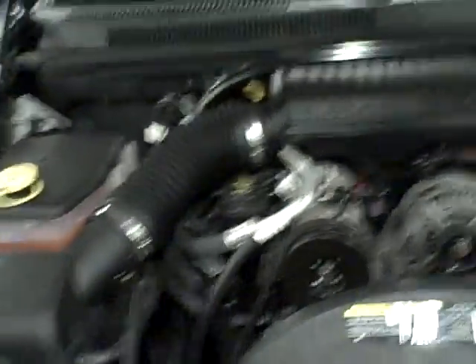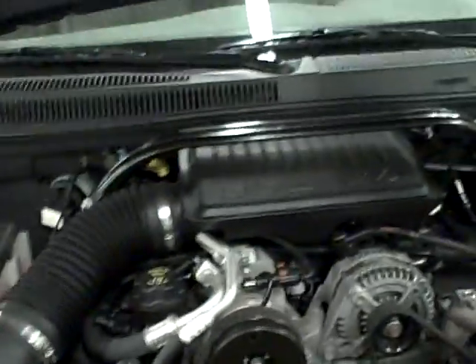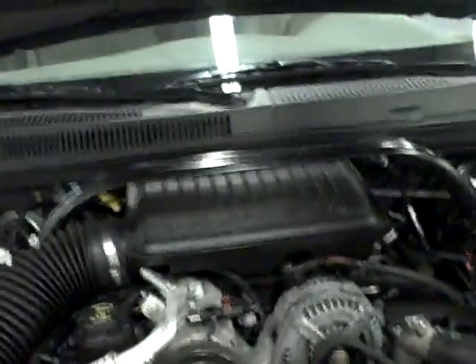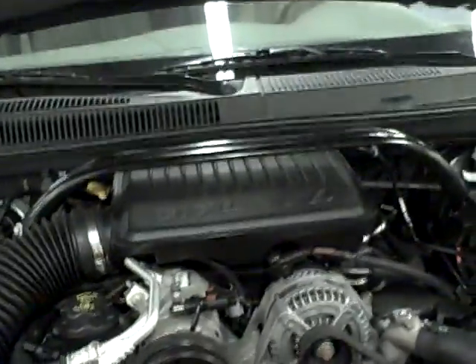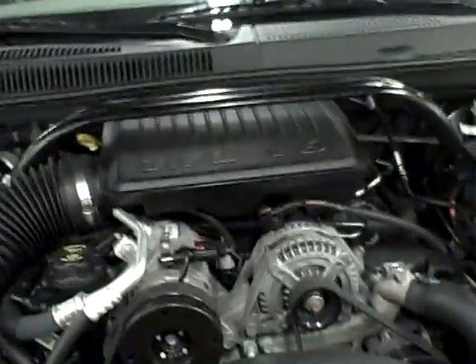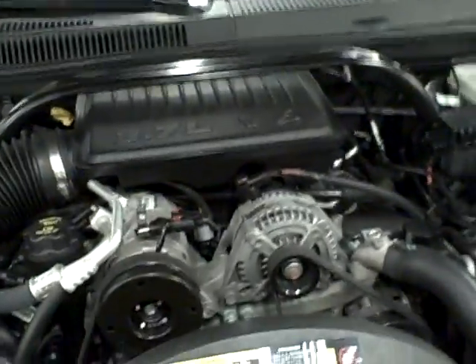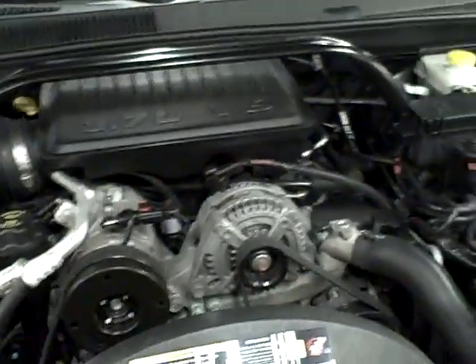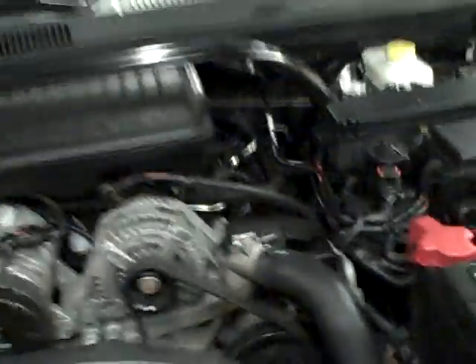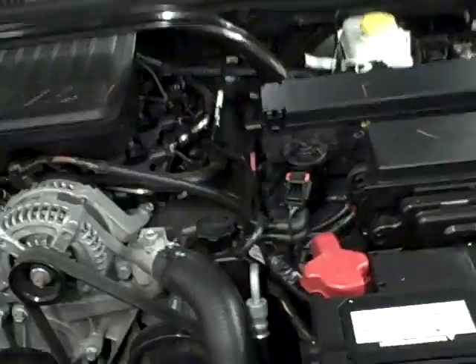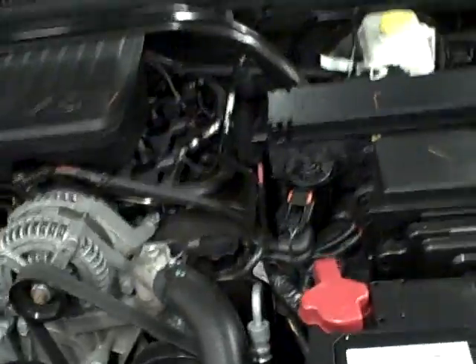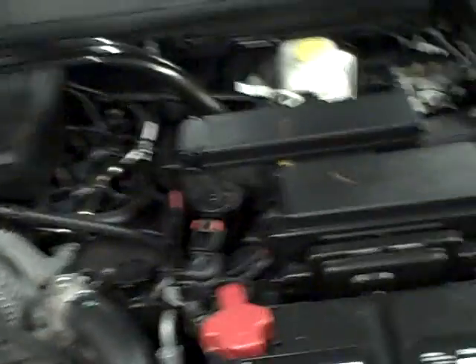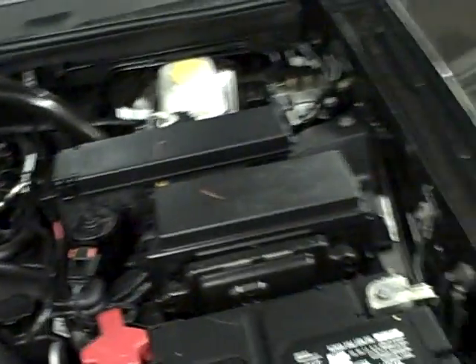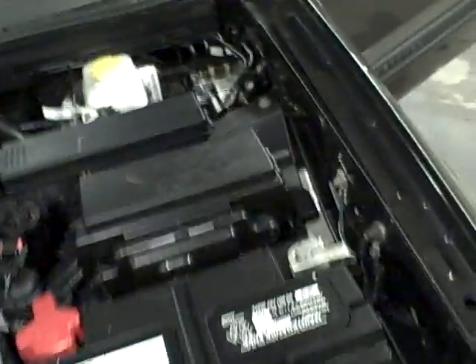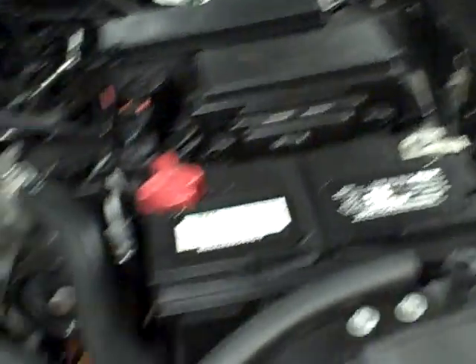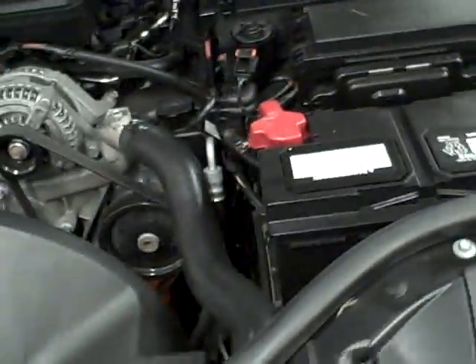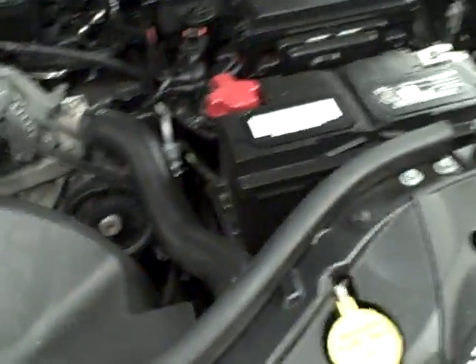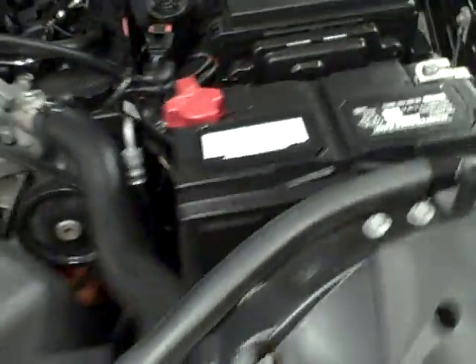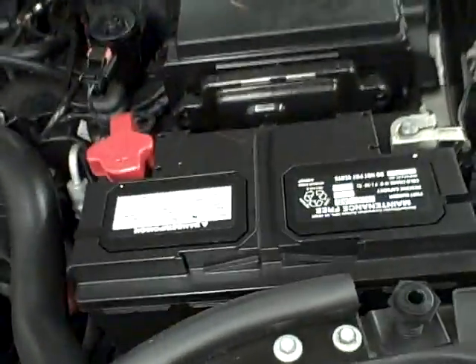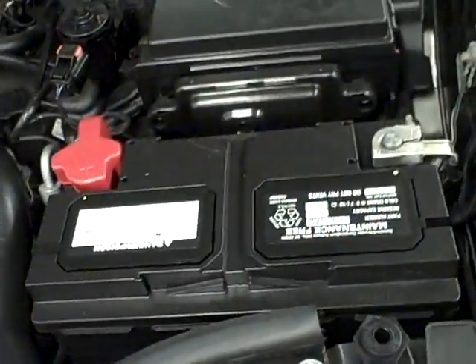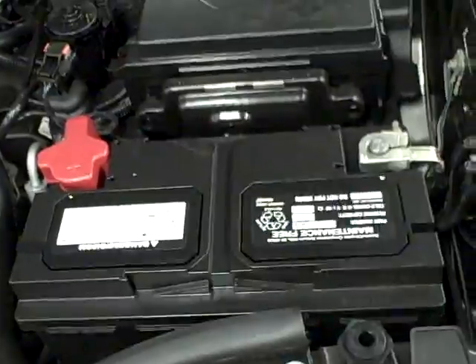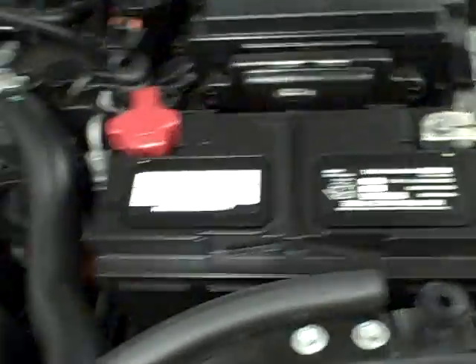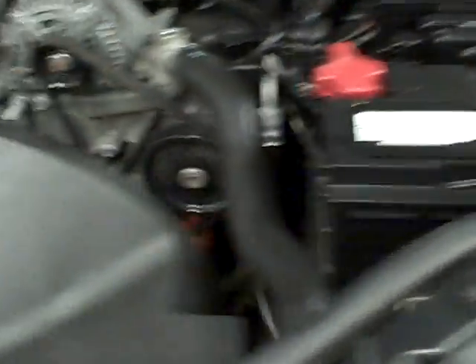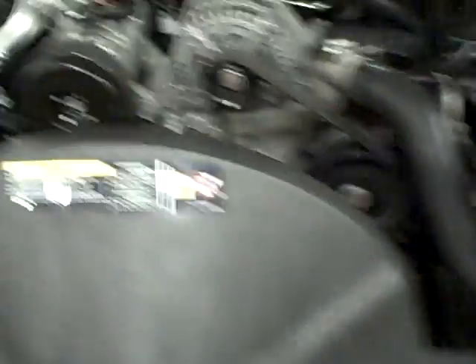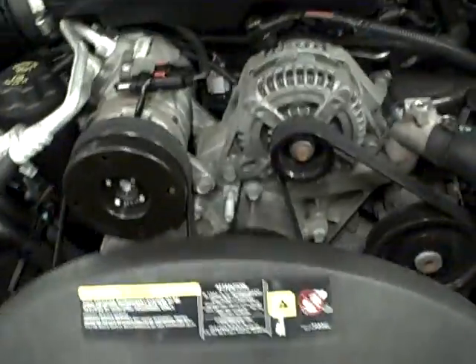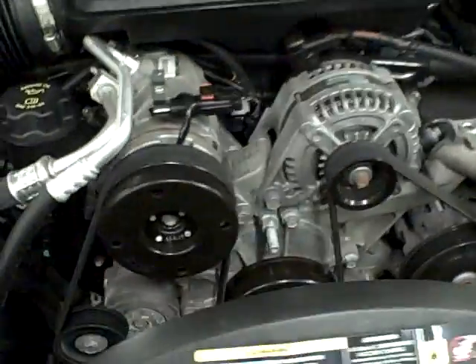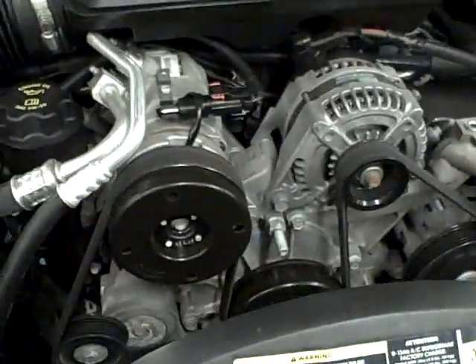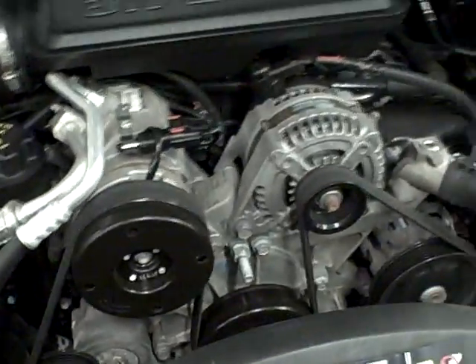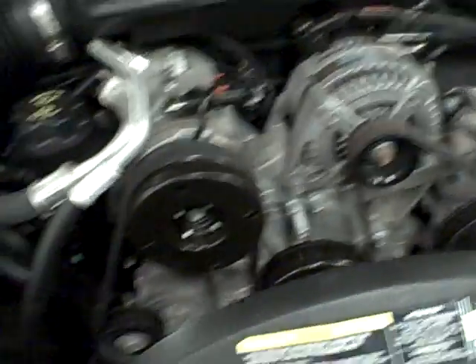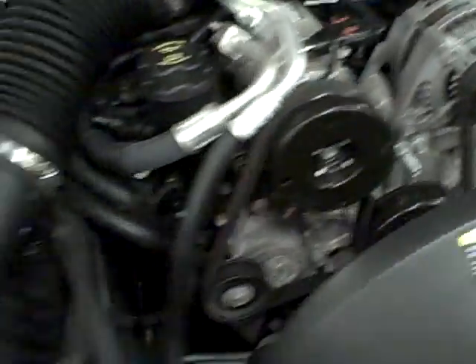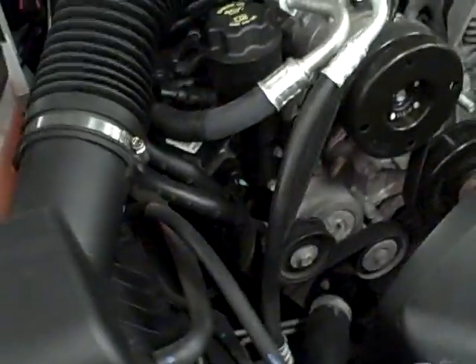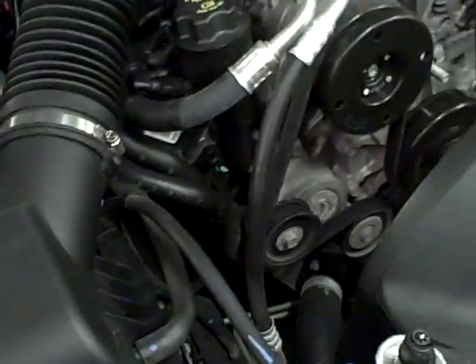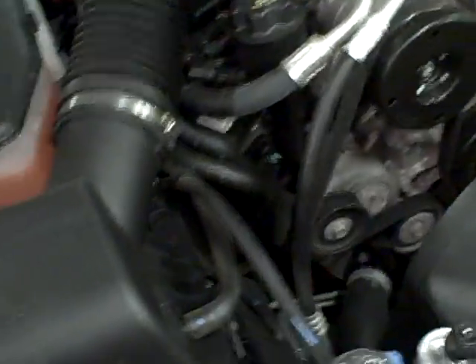Here's the 3.7 liter V6 engine. As you can see, the engine bay is very clean. The battery is in great condition, all the belts are tight — no squeaking. Runs really well.